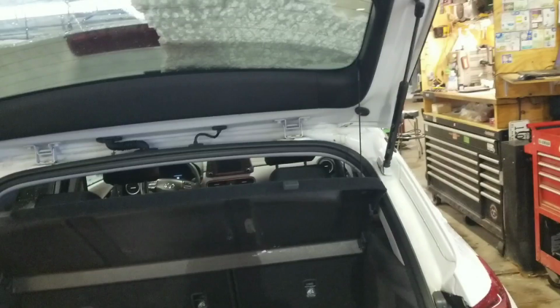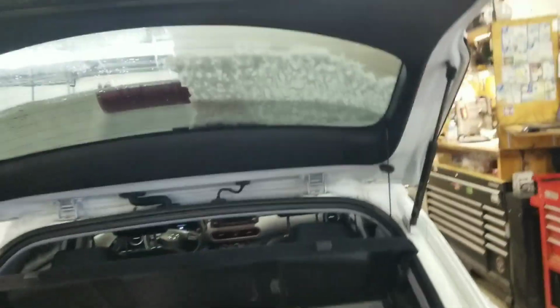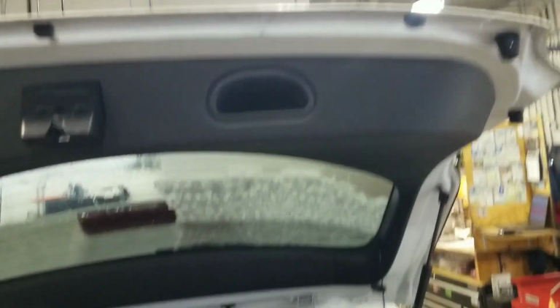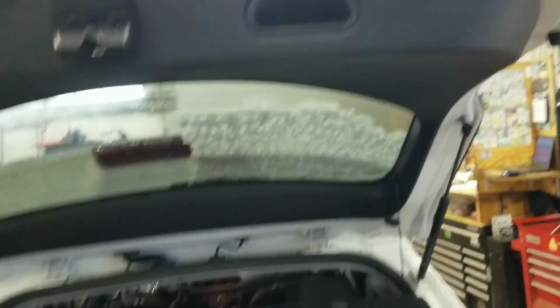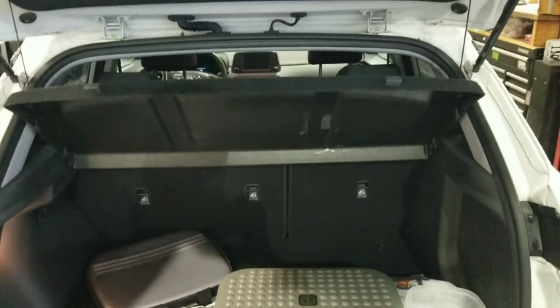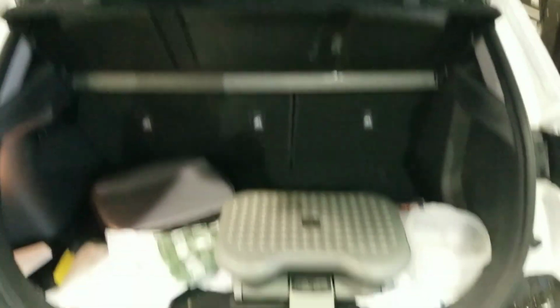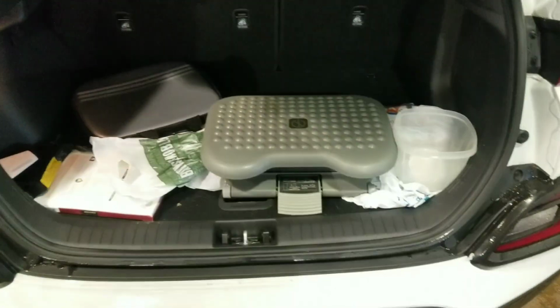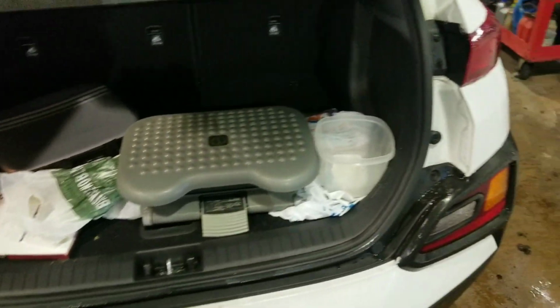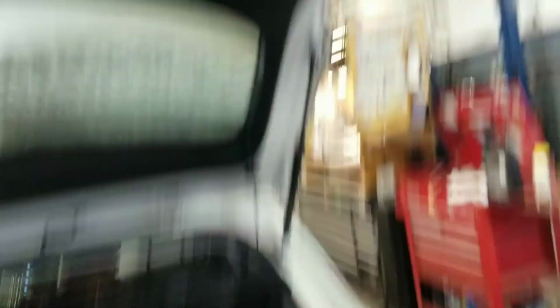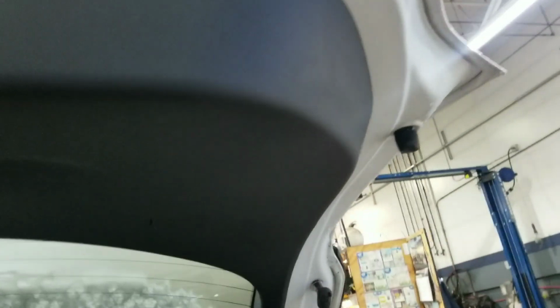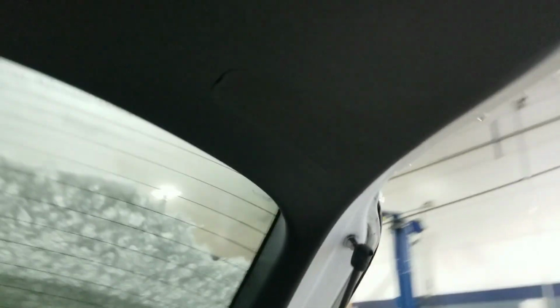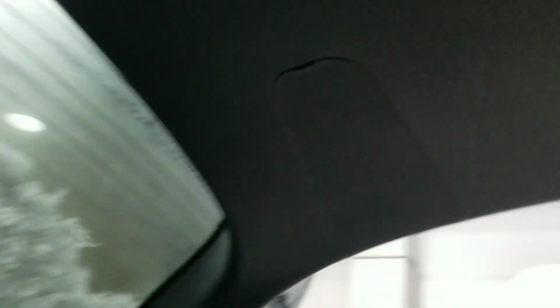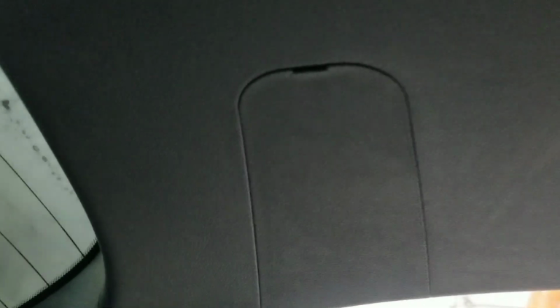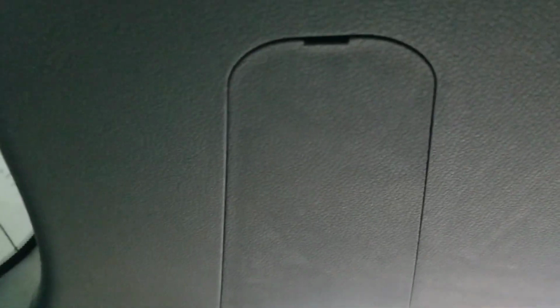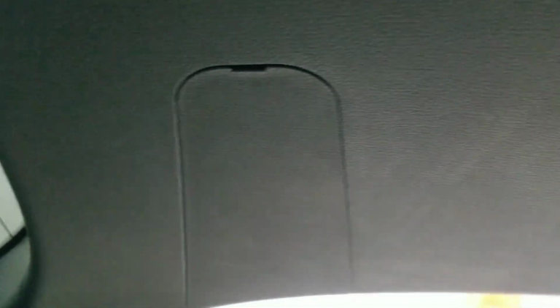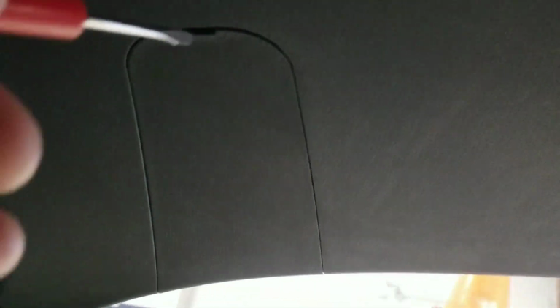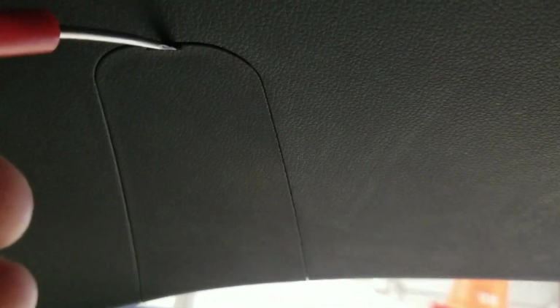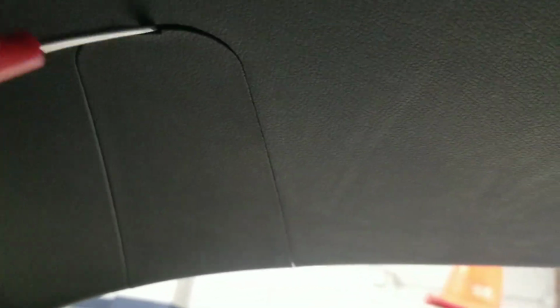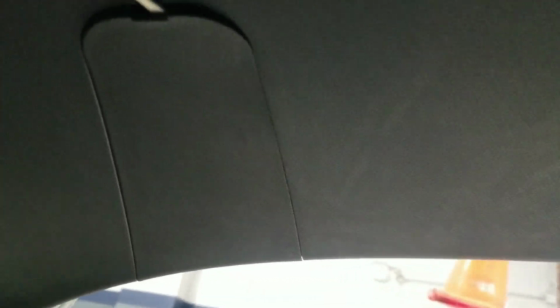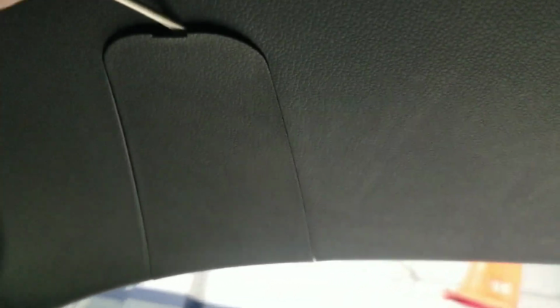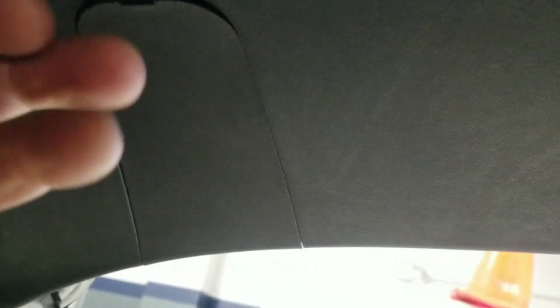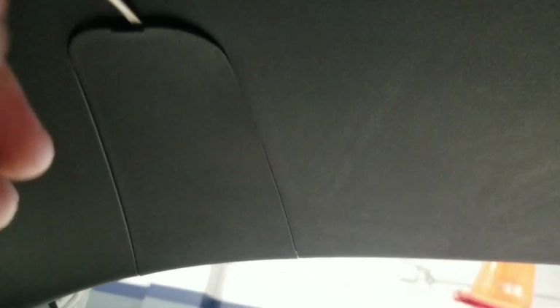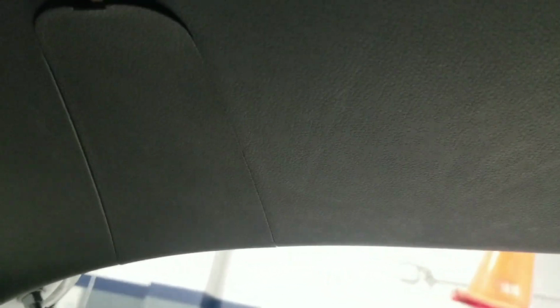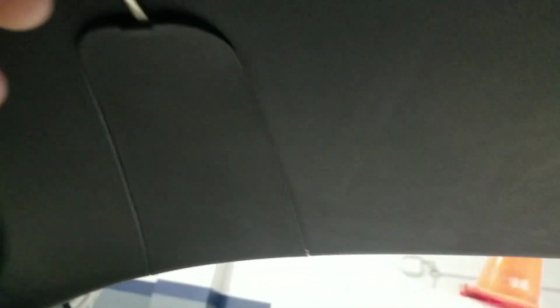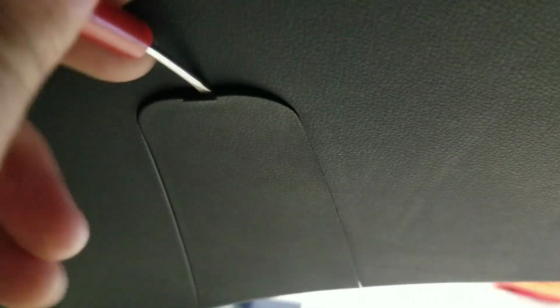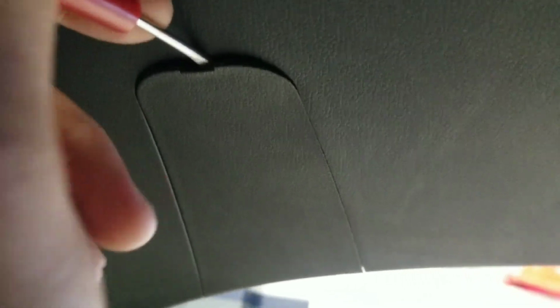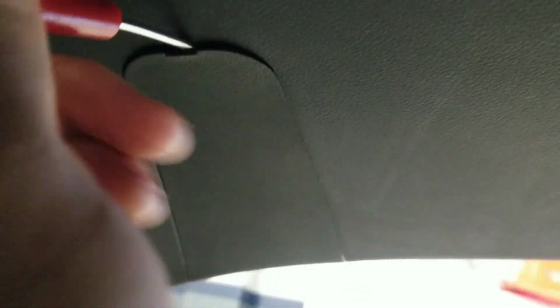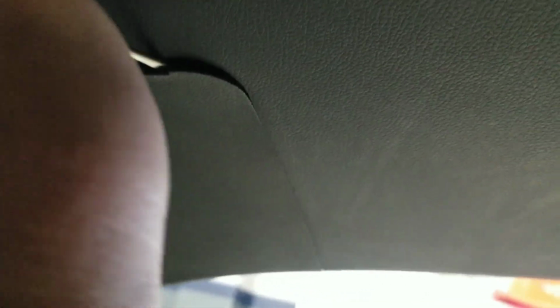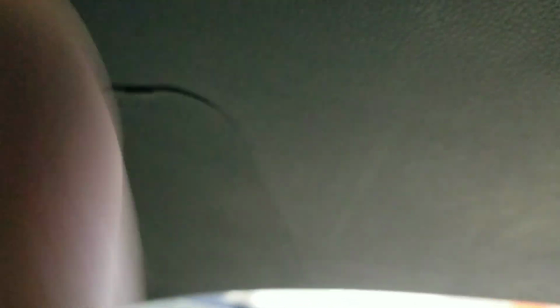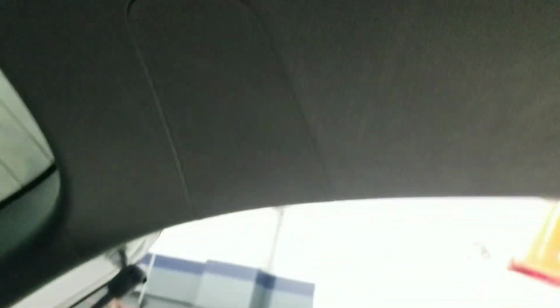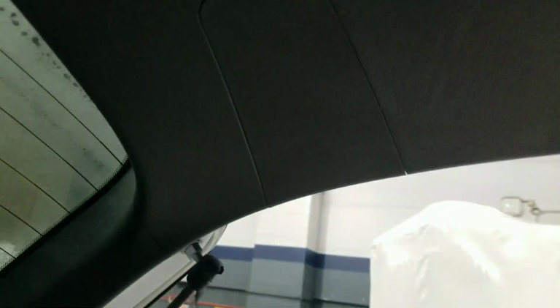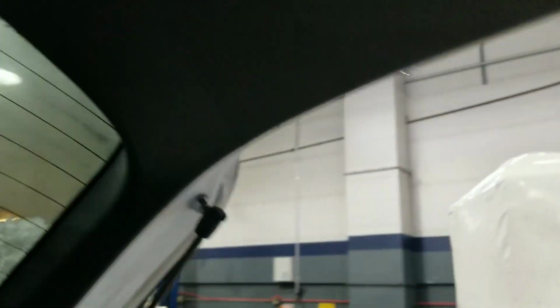First you're going to want to open the hatch. And if you look here, see this? Let me get something better.